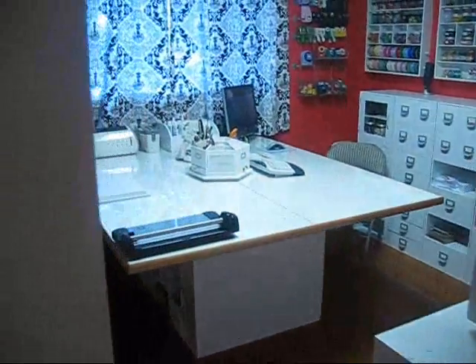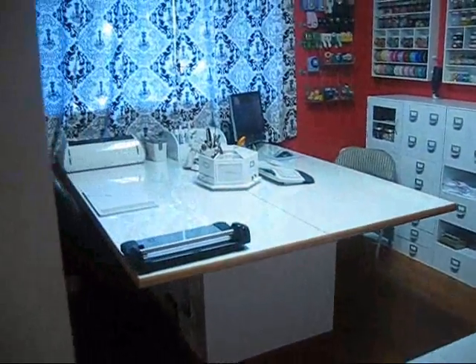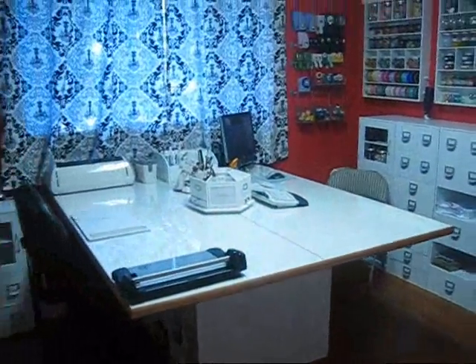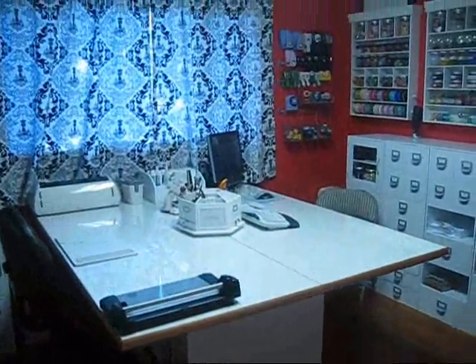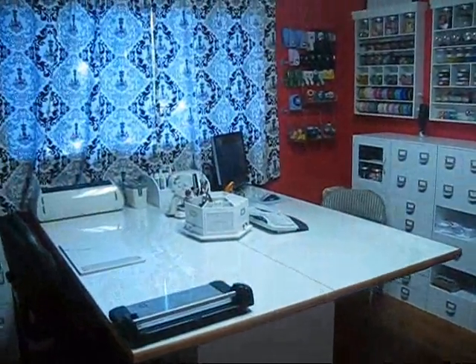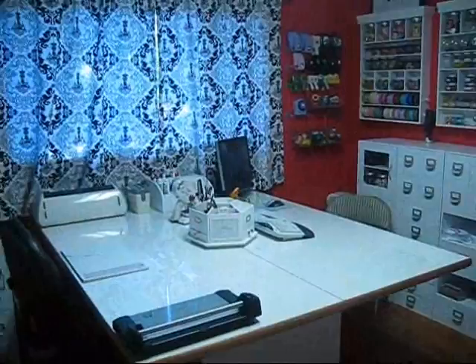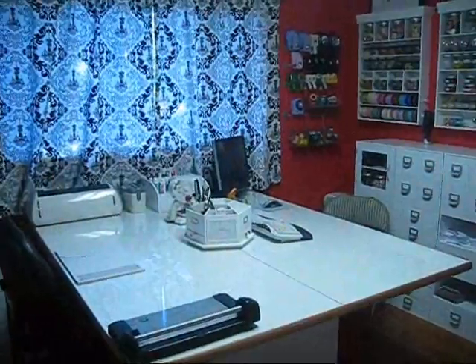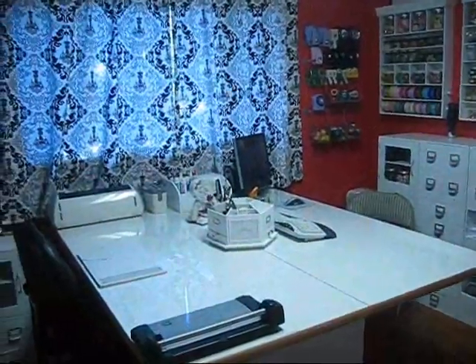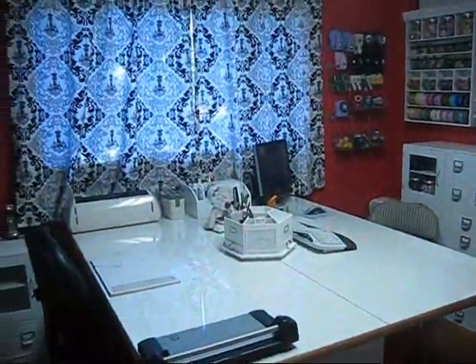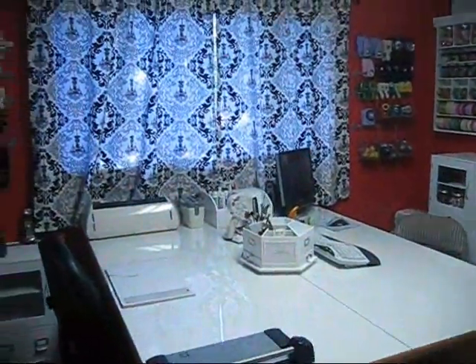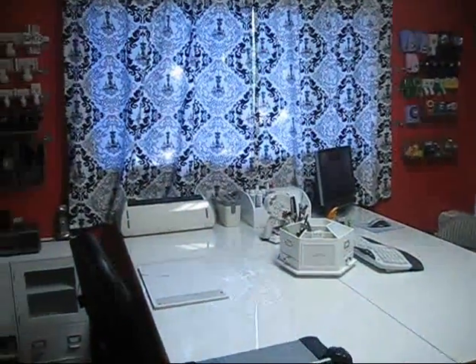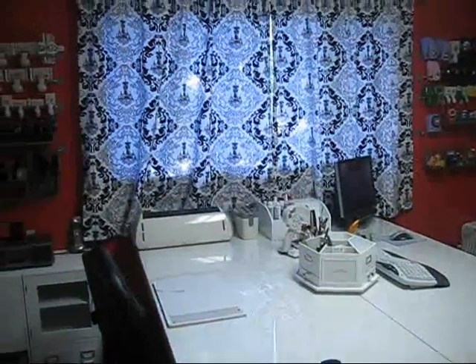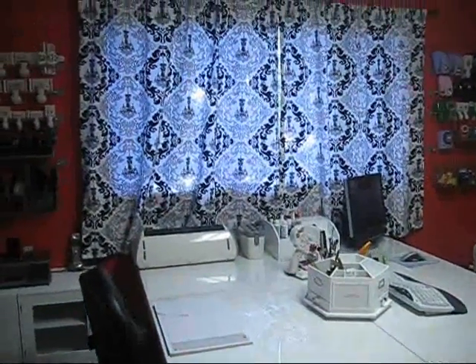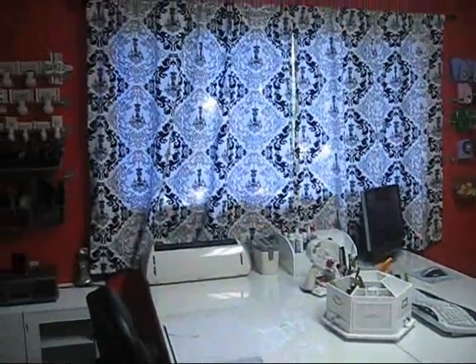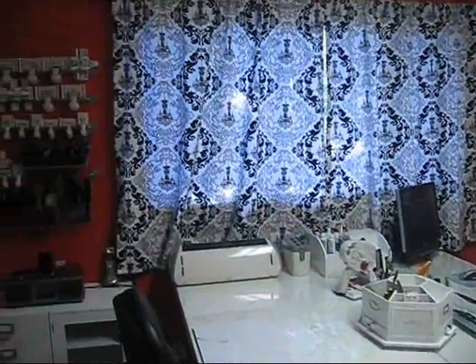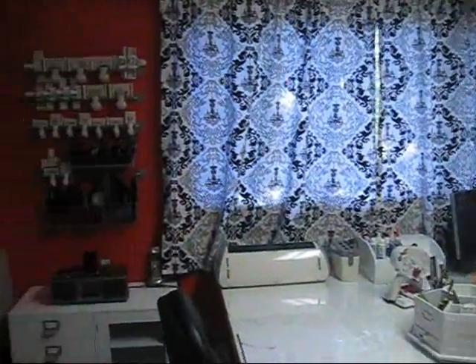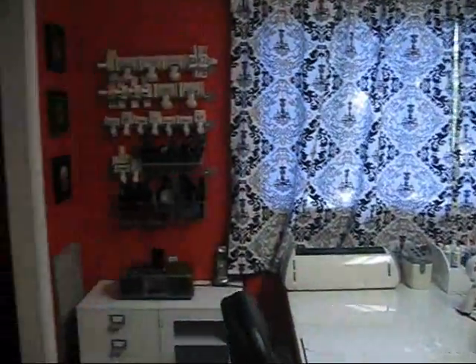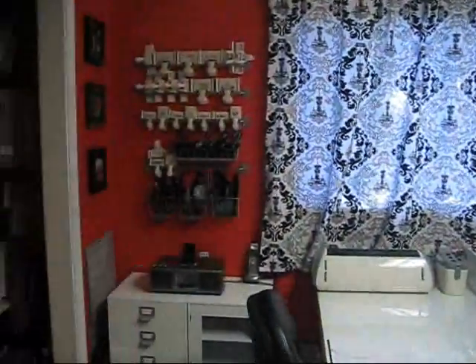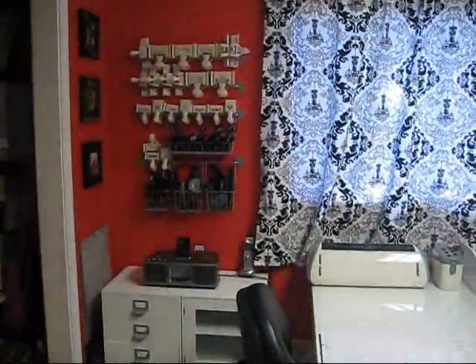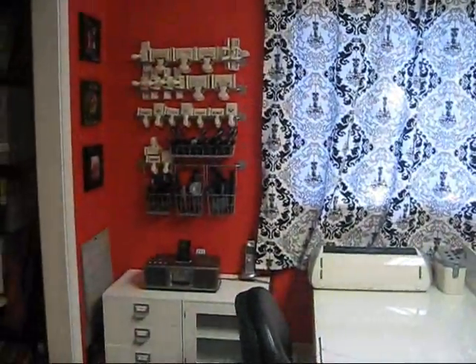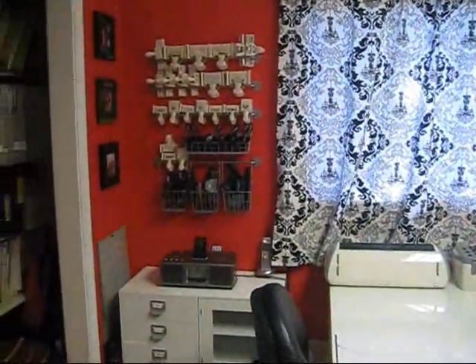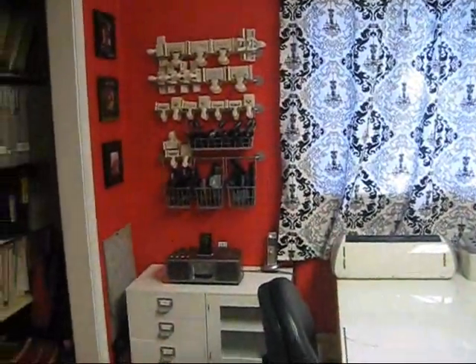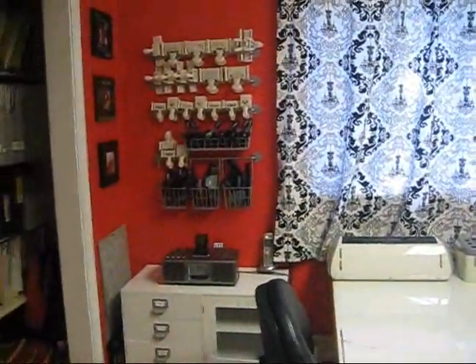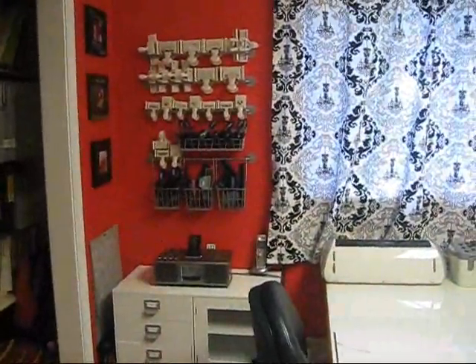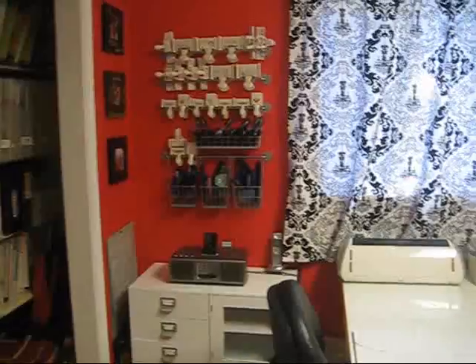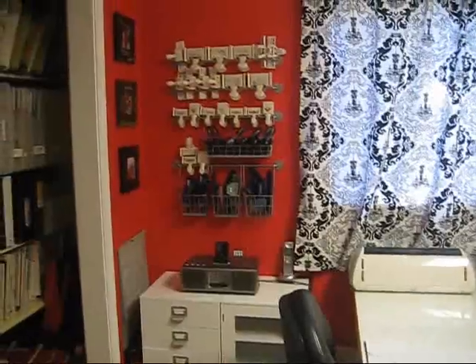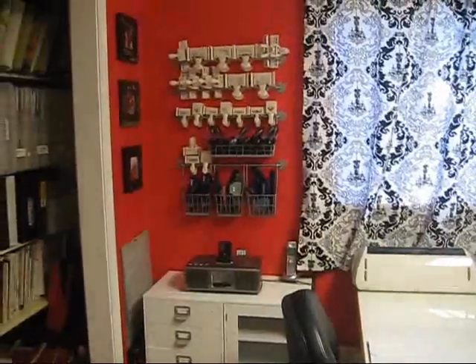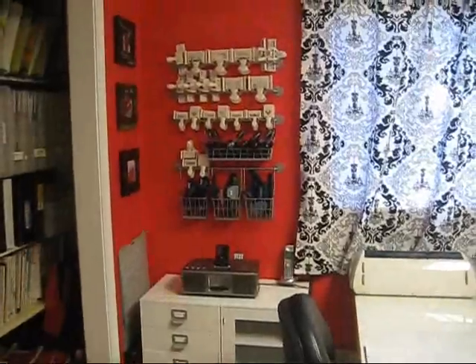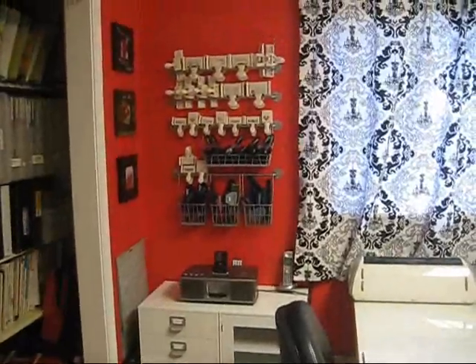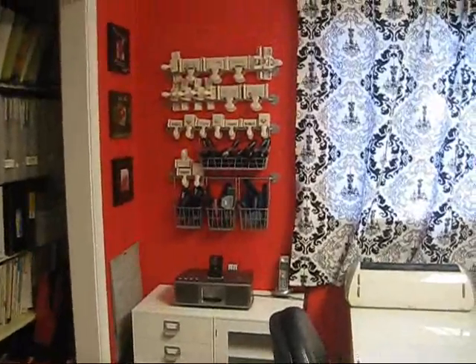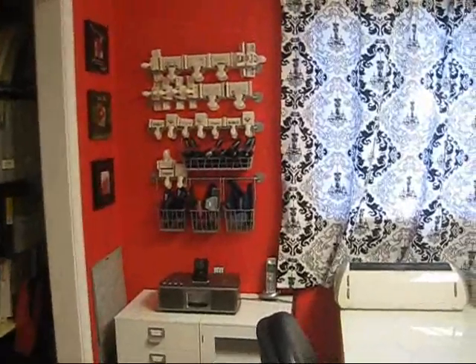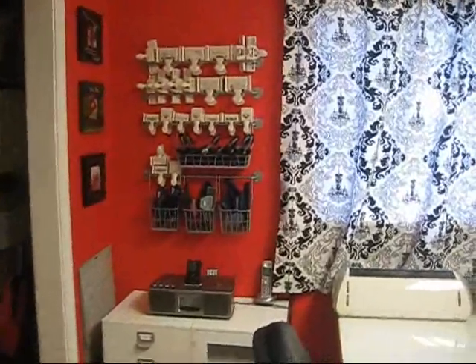This is my new scrapbook room. Very excited about it. So let me show you some things.